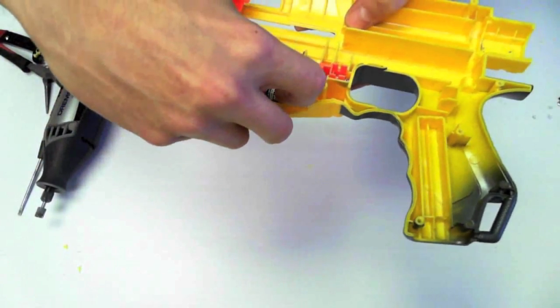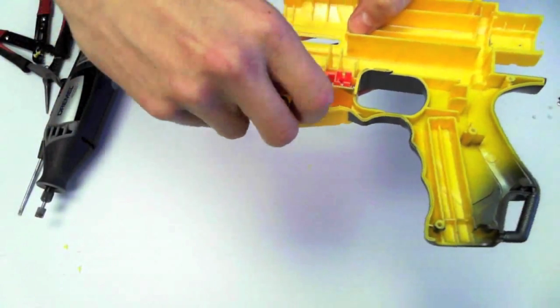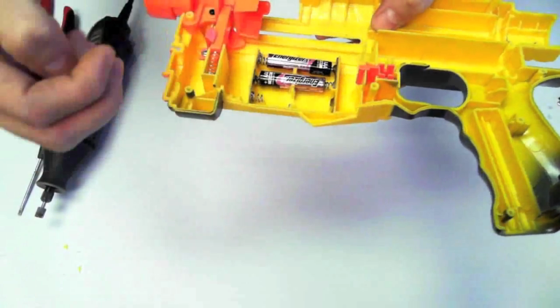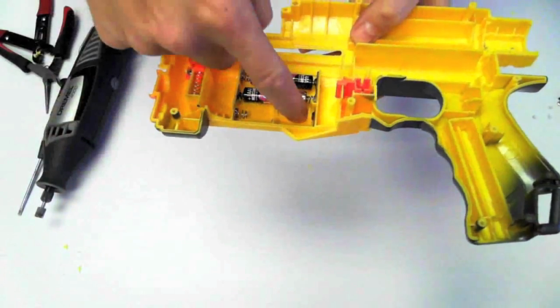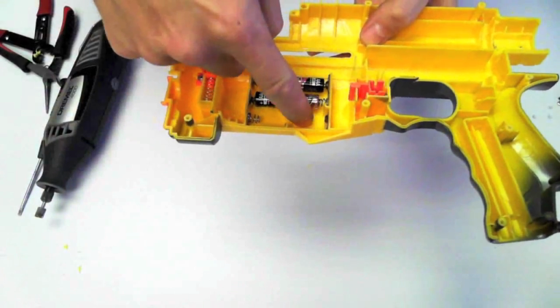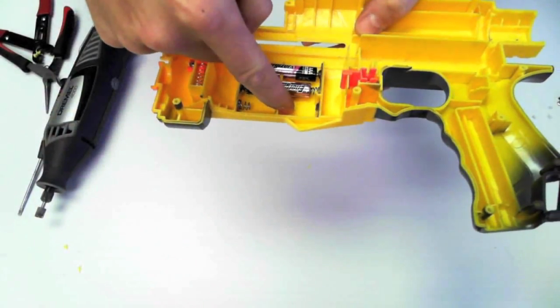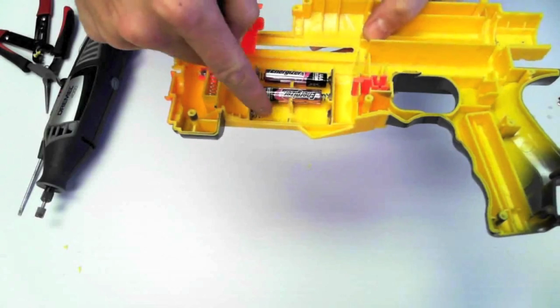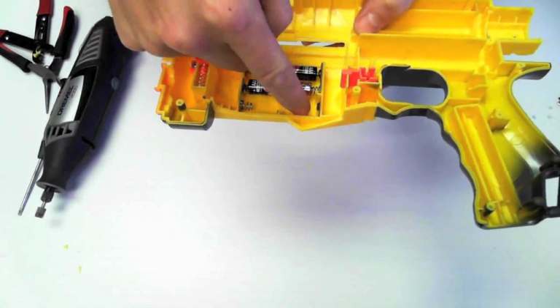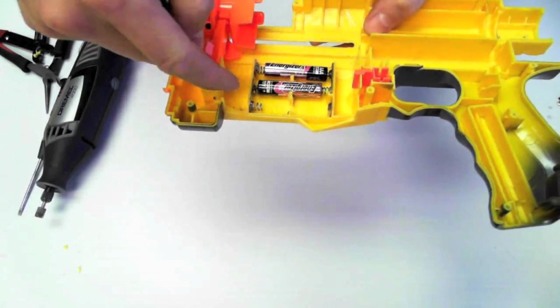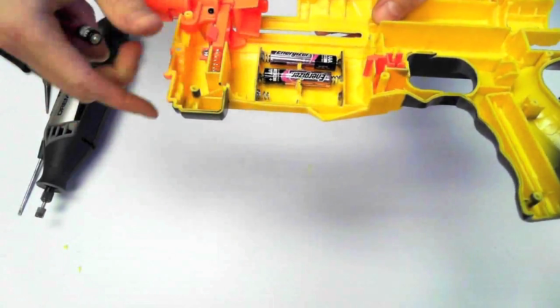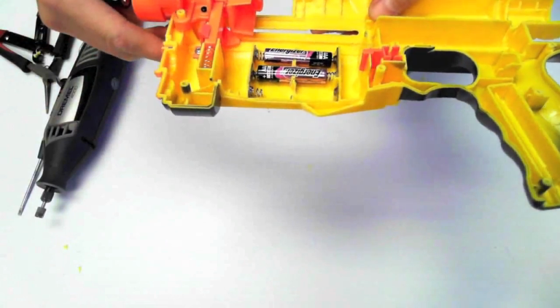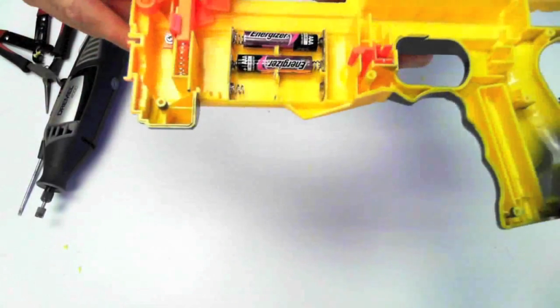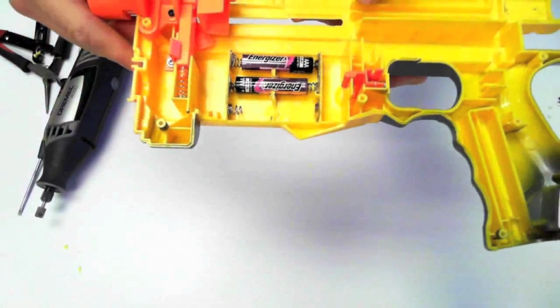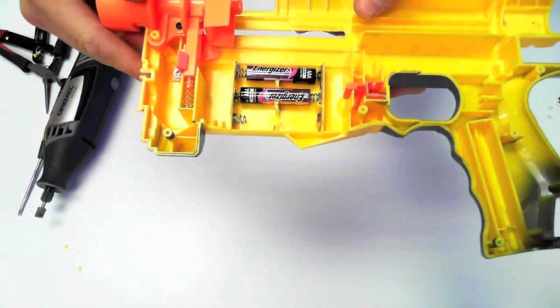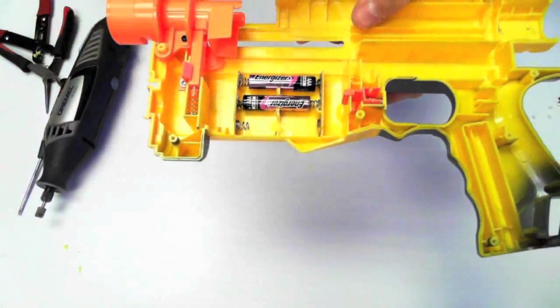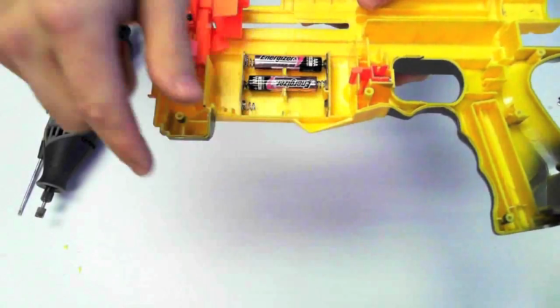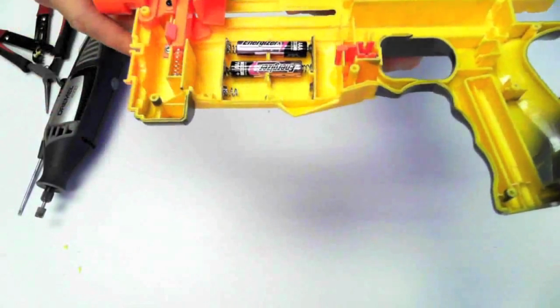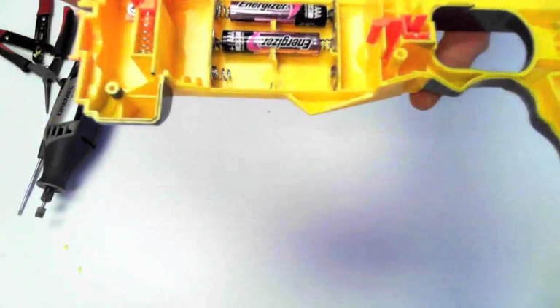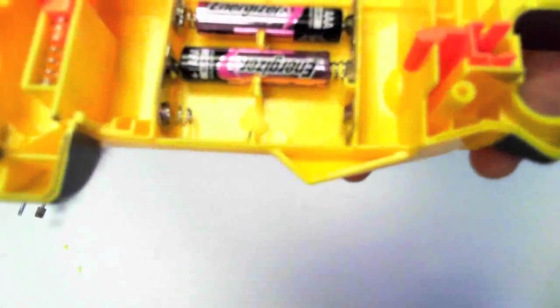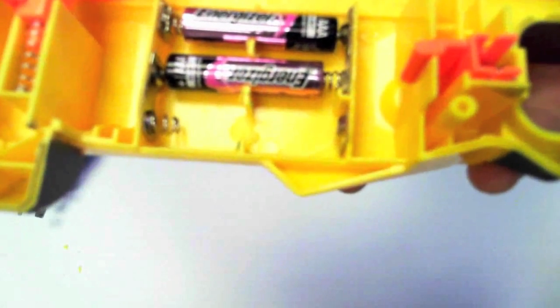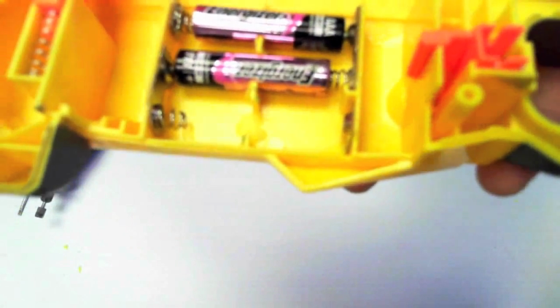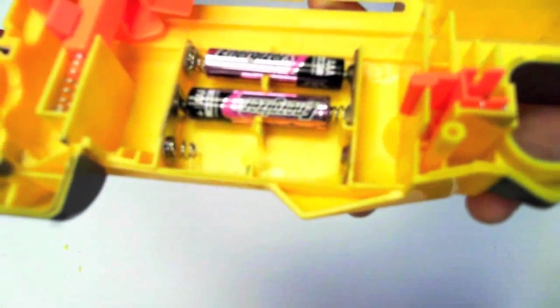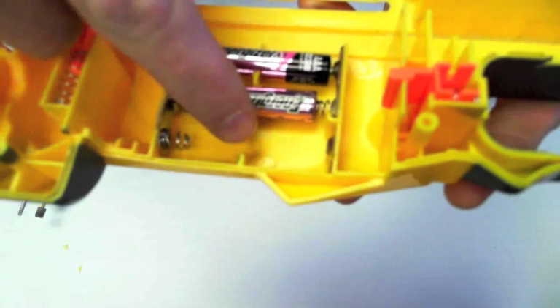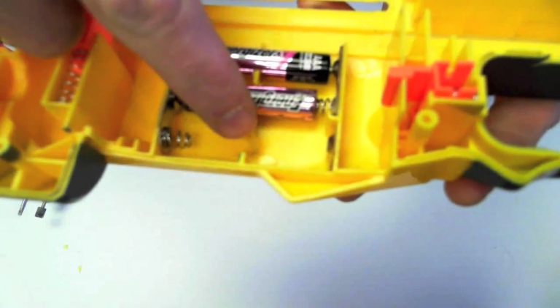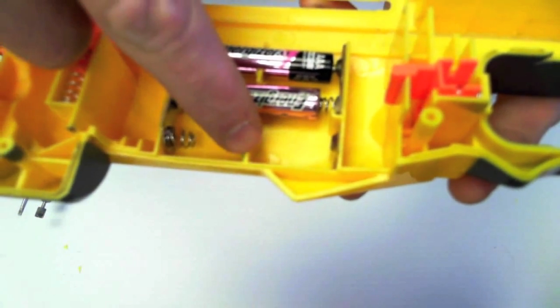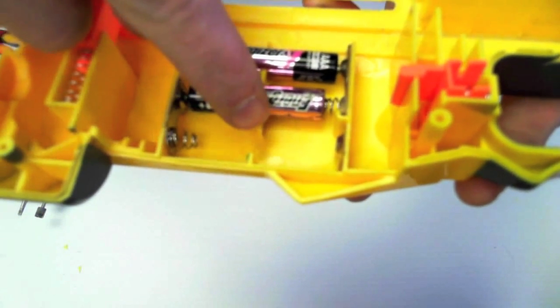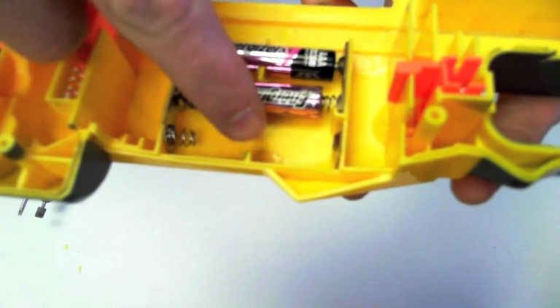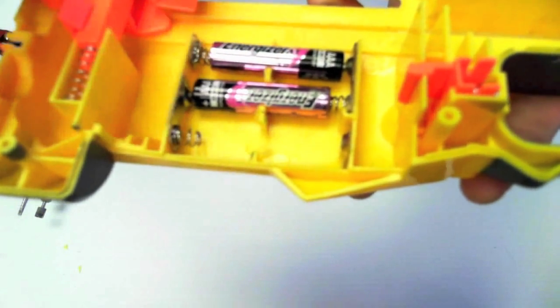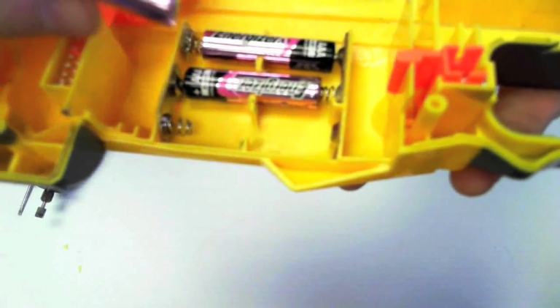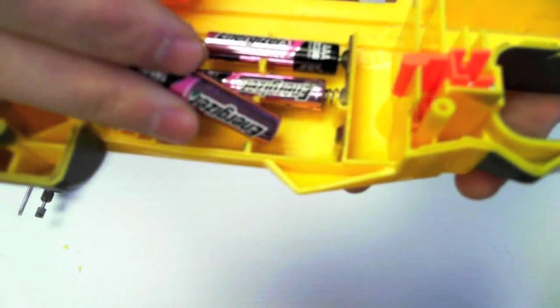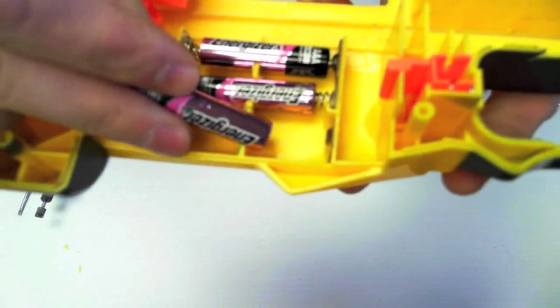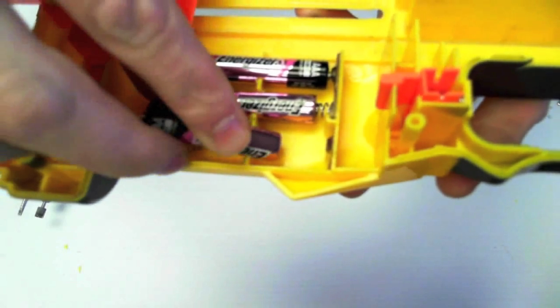If you accidentally overcut, you should have enough clearance to go ahead and stick a piece of double-sided tape down there to hold your batteries in place, because you do not want your batteries falling out when you remove your magazine. Here's a close-up of the cut — it's slightly smaller than the battery to hold it in.